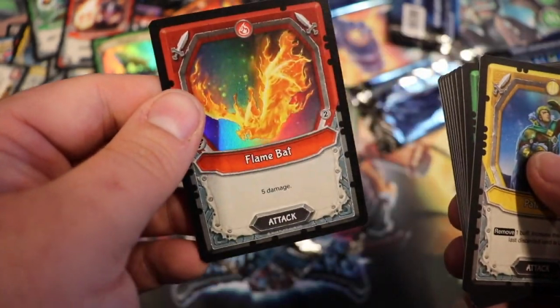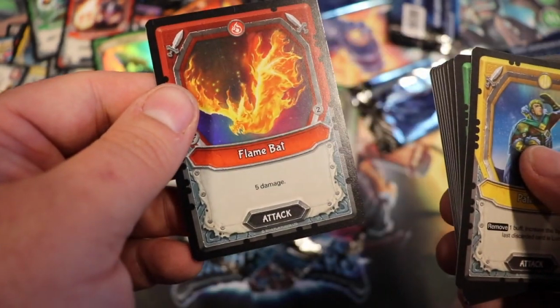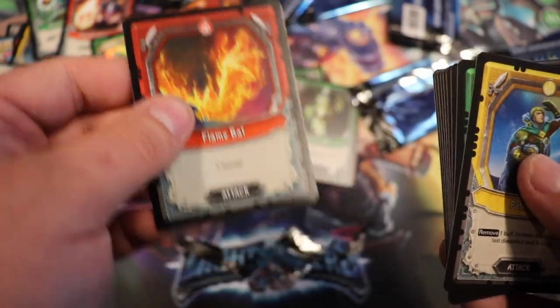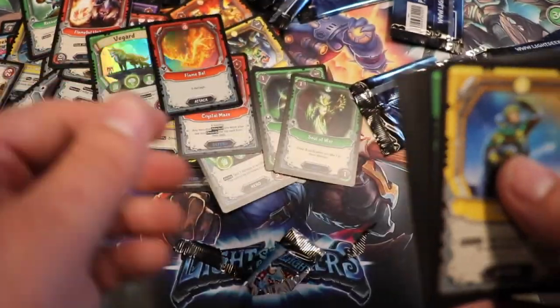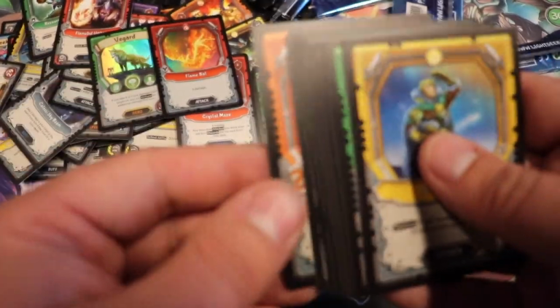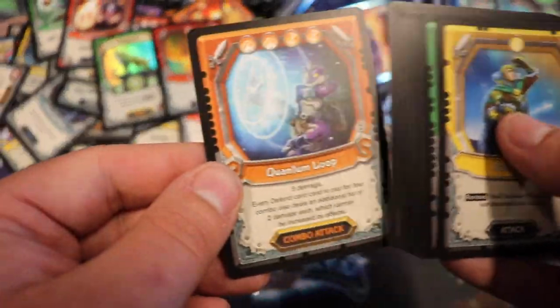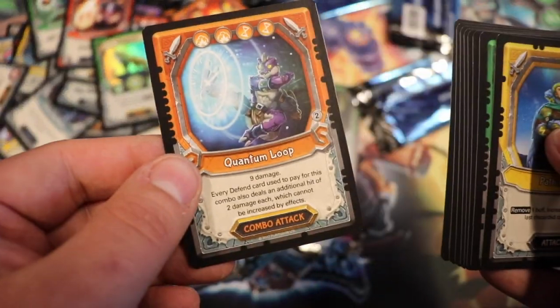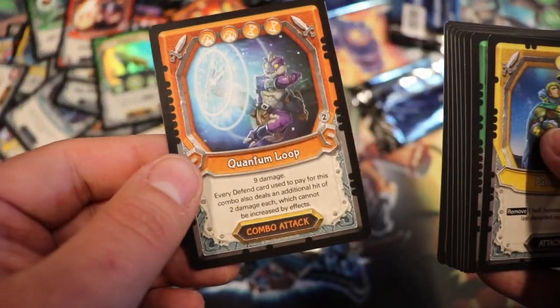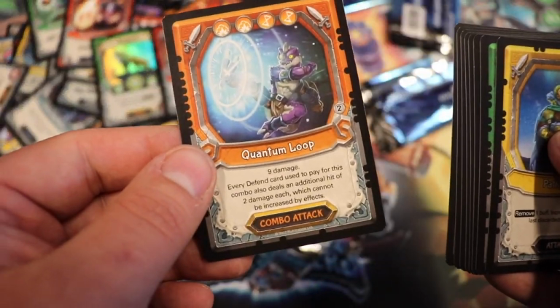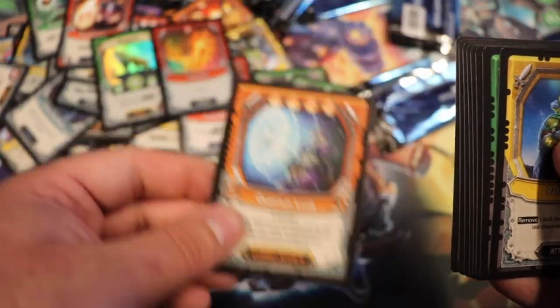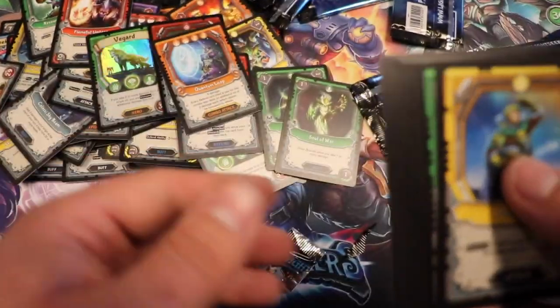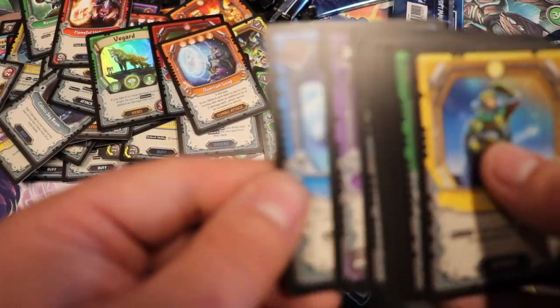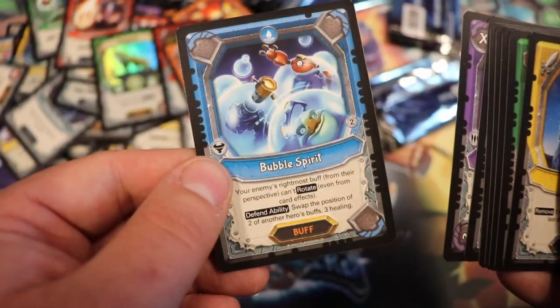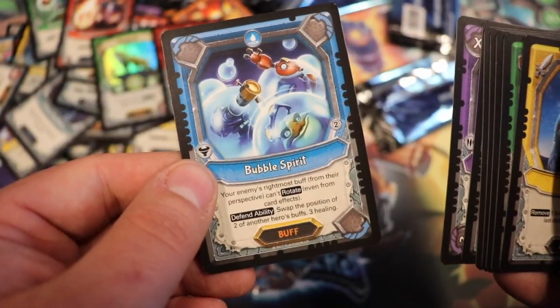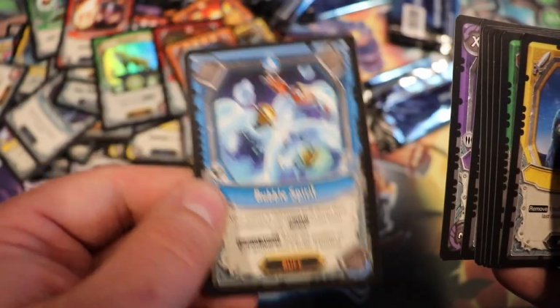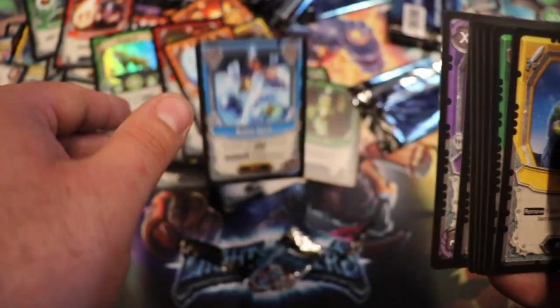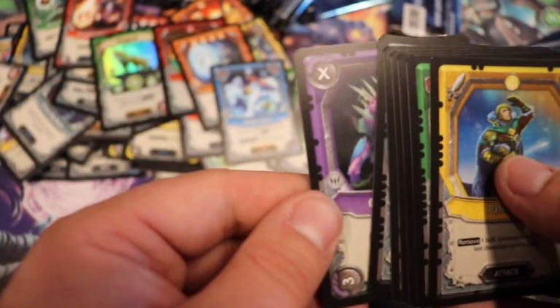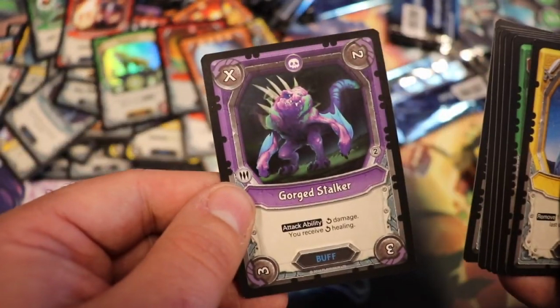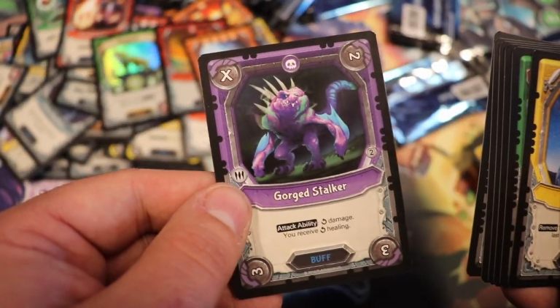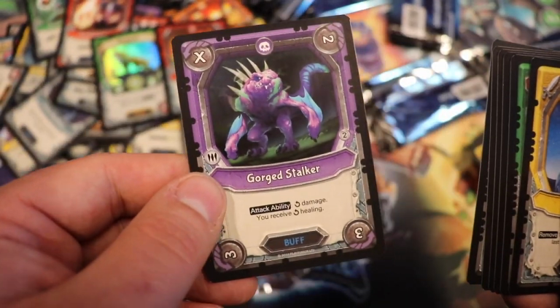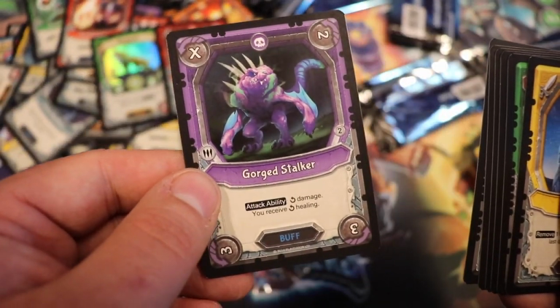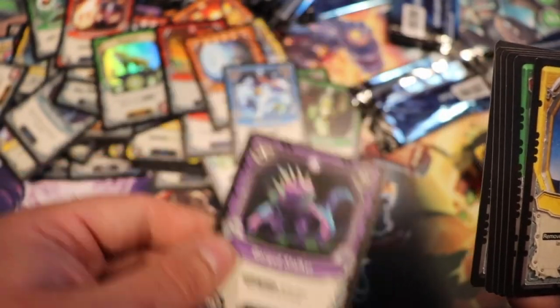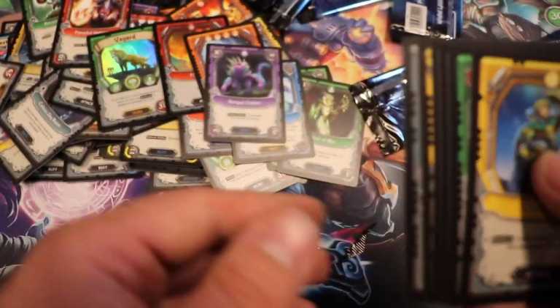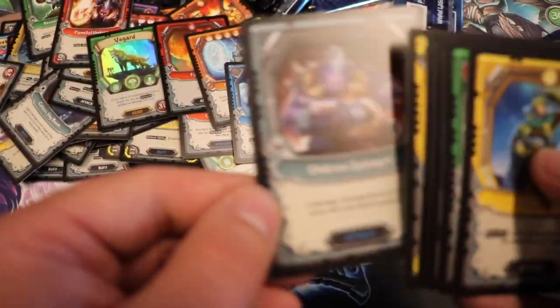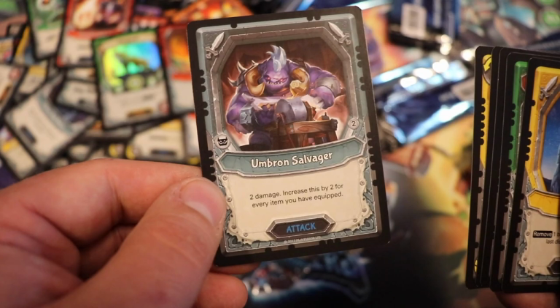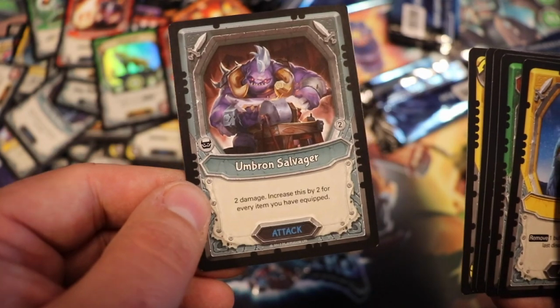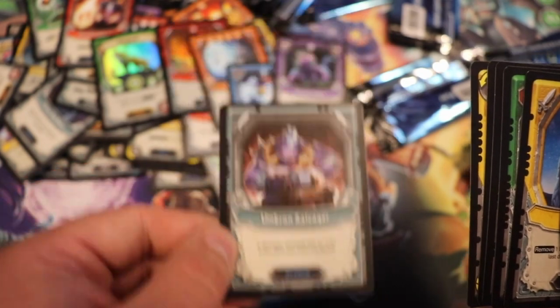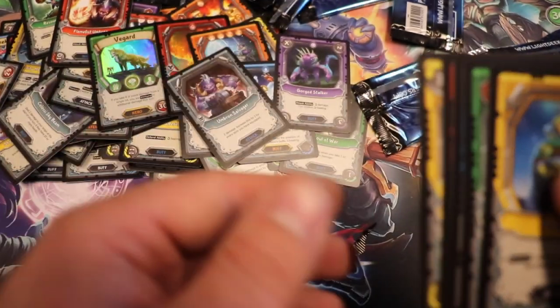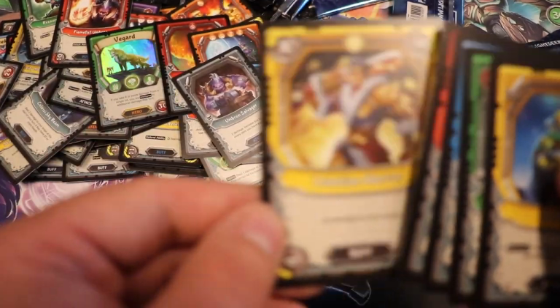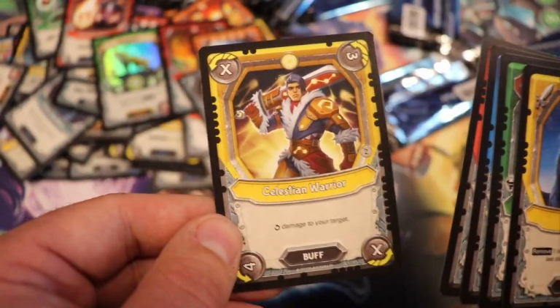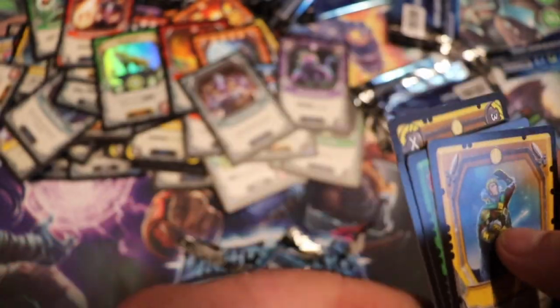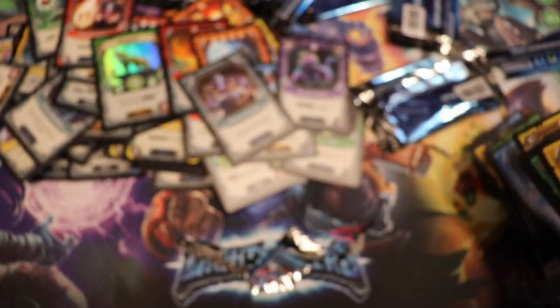Foil: Flame Bat — it's a very nice foil. Quantum Loop. Bubble Spirit, Gorge Stalker, Unrun Salvager, and the rest are common.